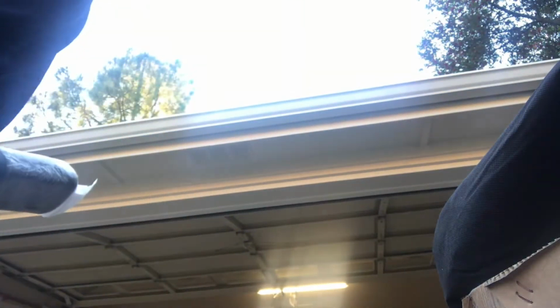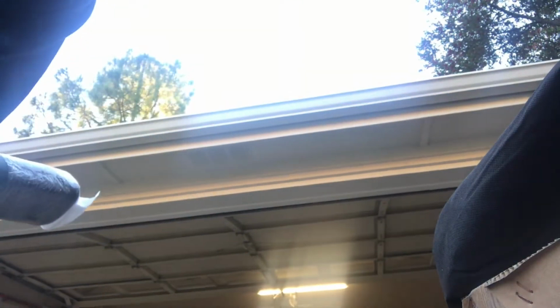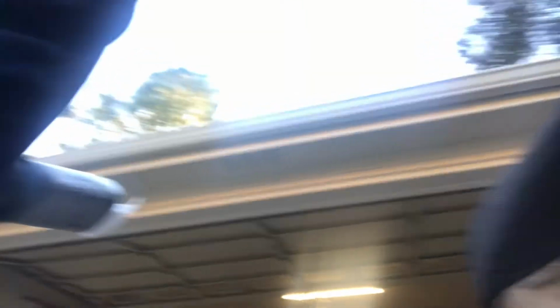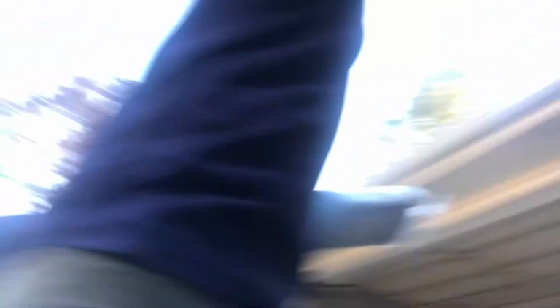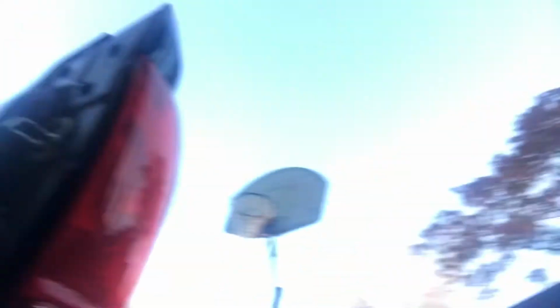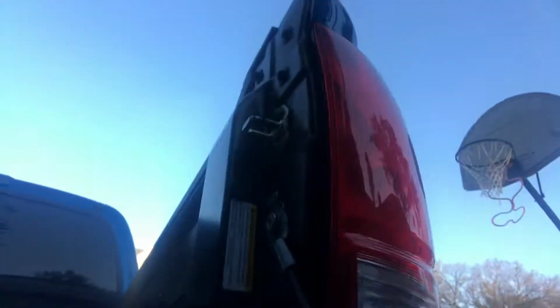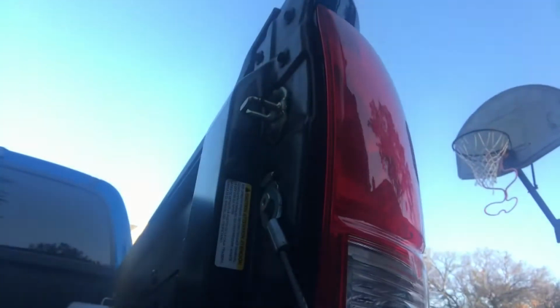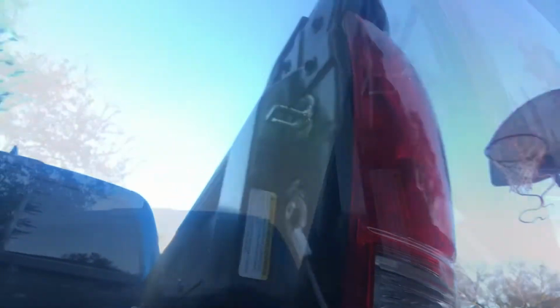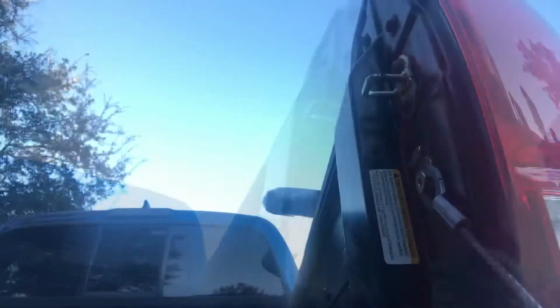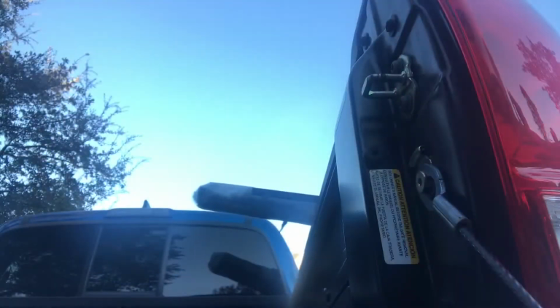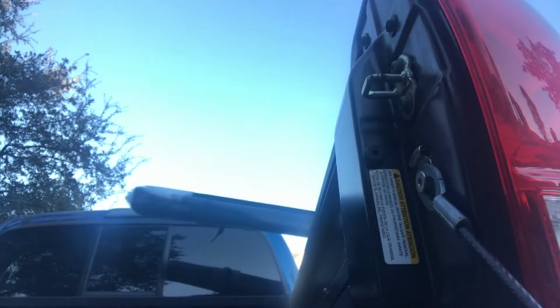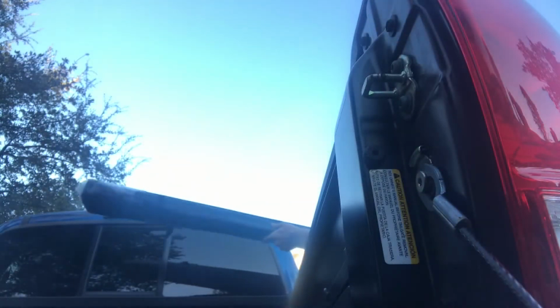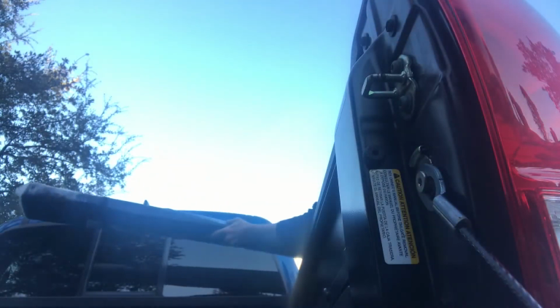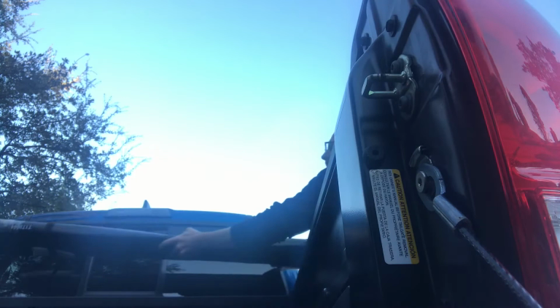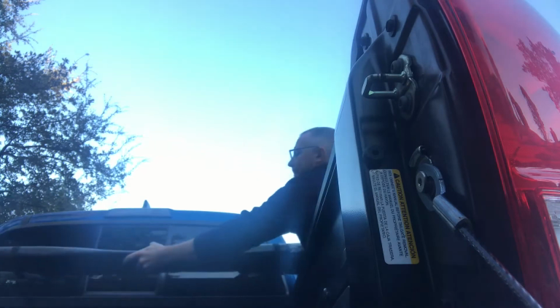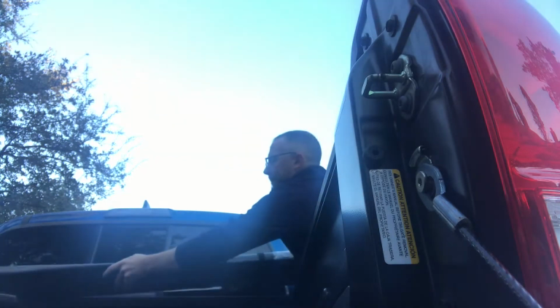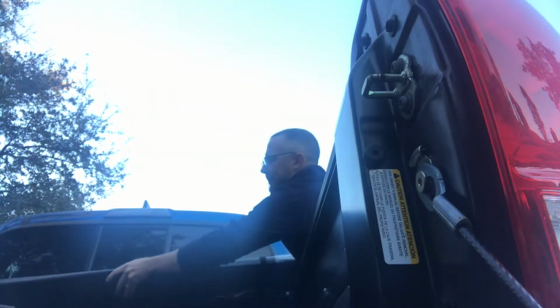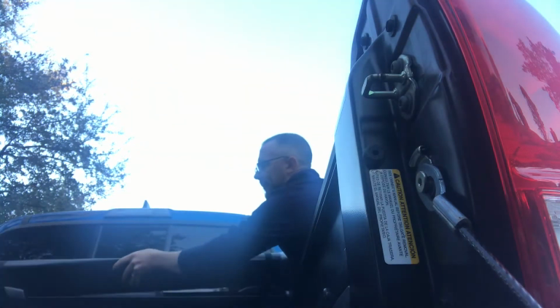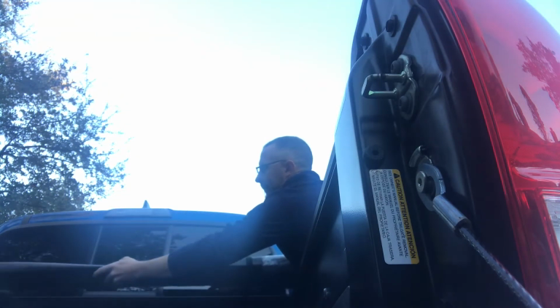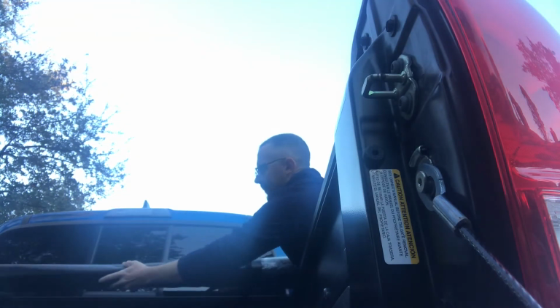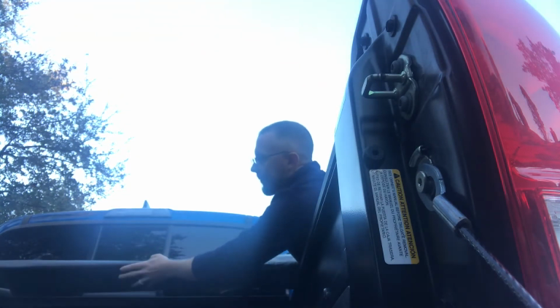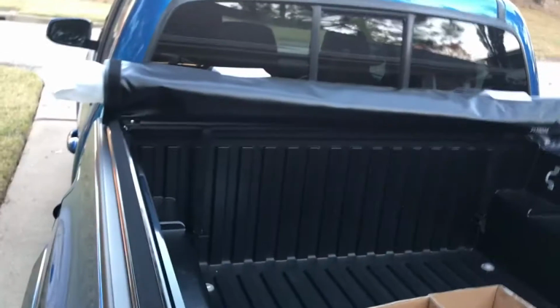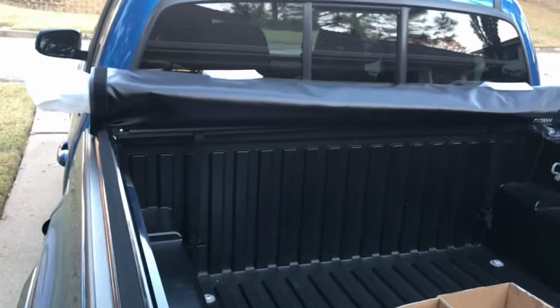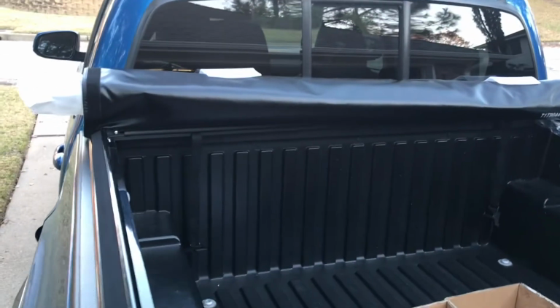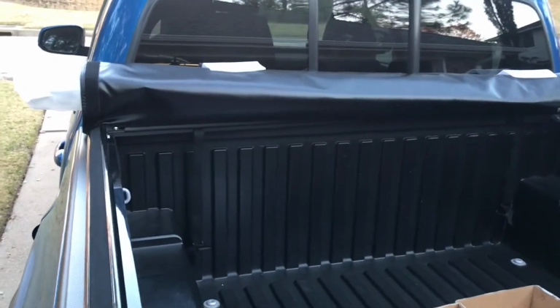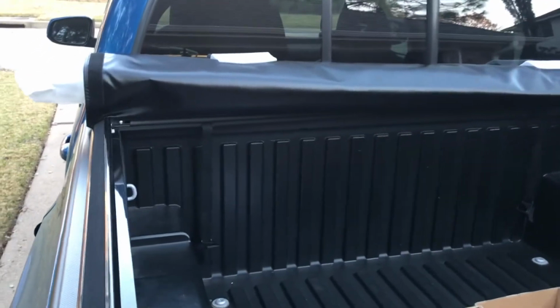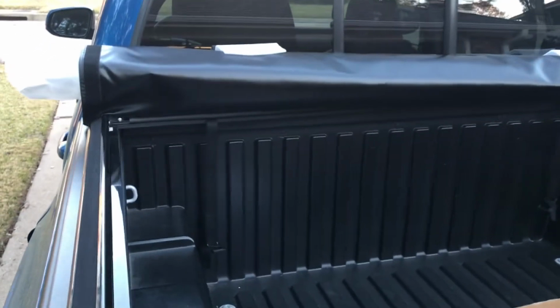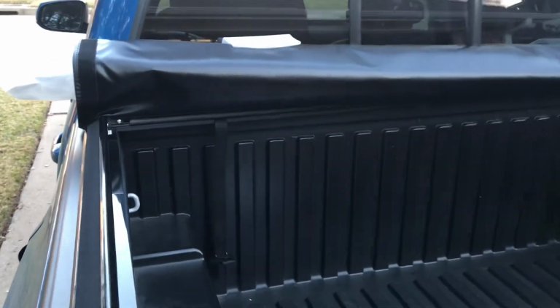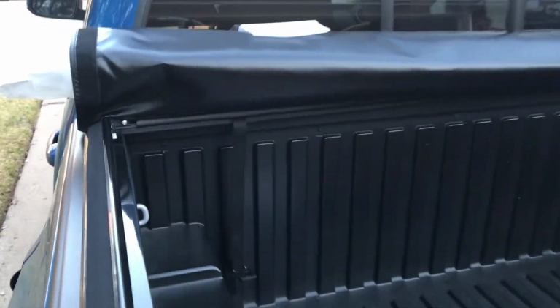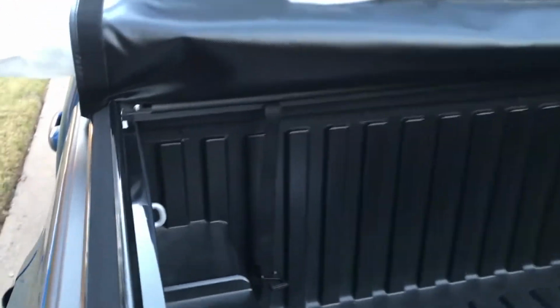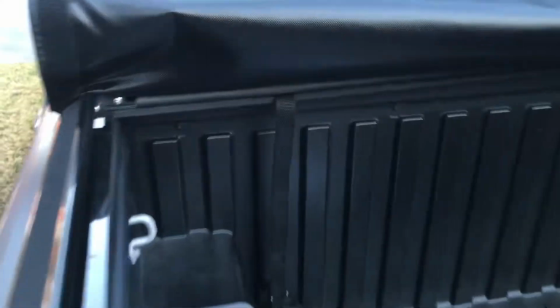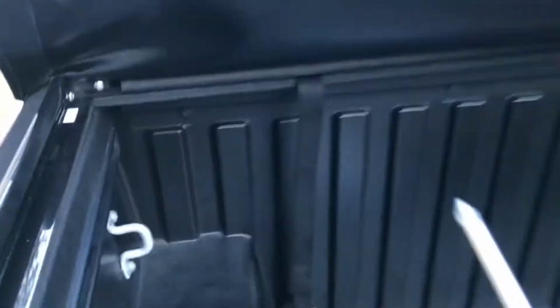The mystery is: will this $180 bed cover on Amazon be better than the garbage bags you have taped to your truck bed? Spoiler alert: it's way better. Get over there now for some professional install tips.